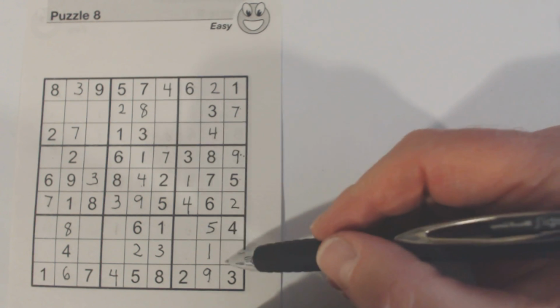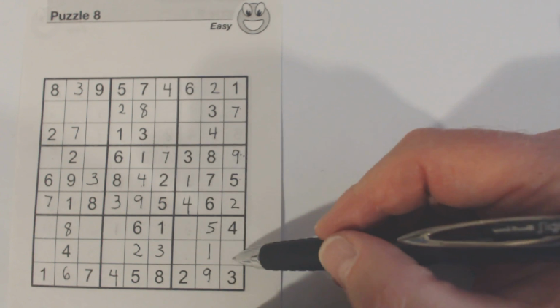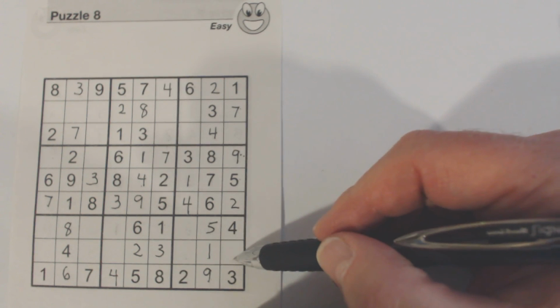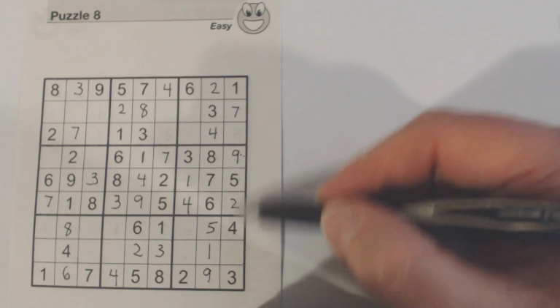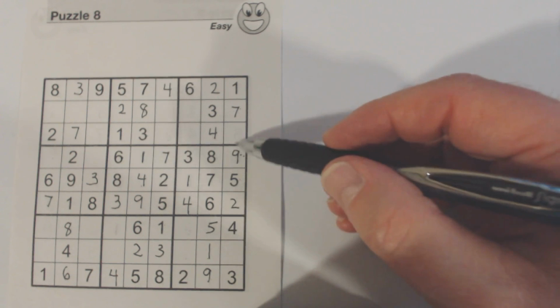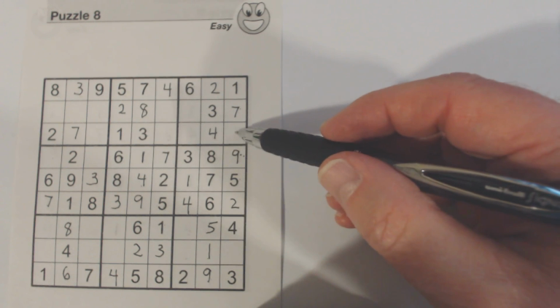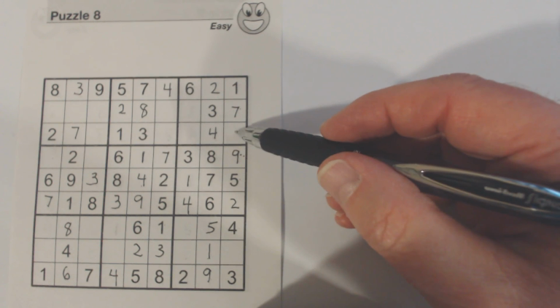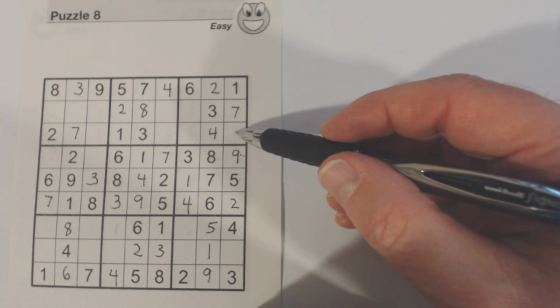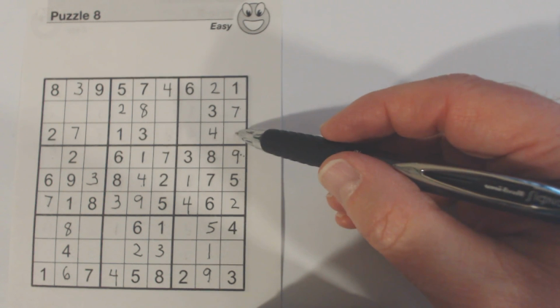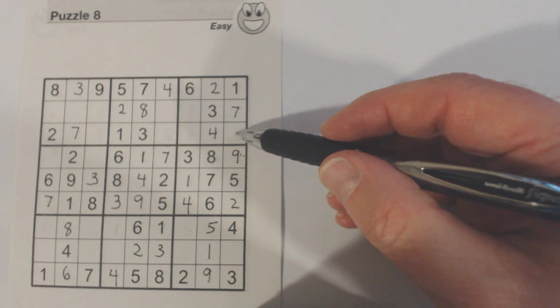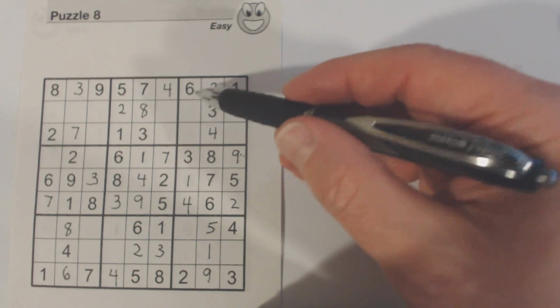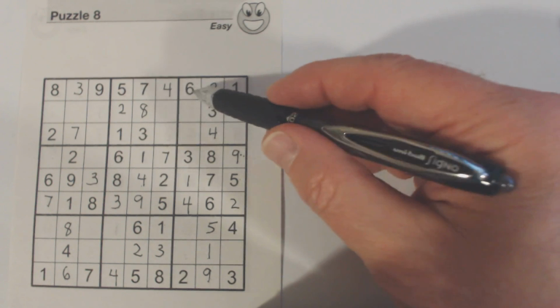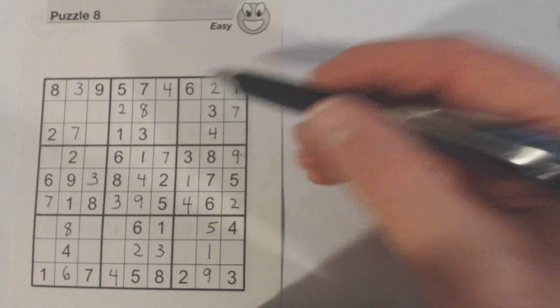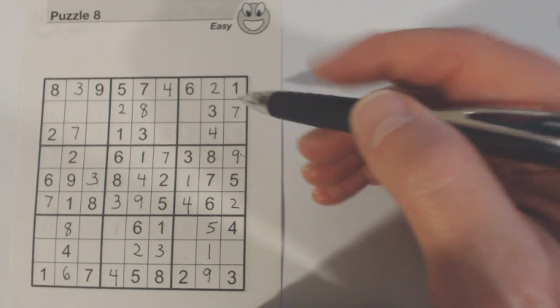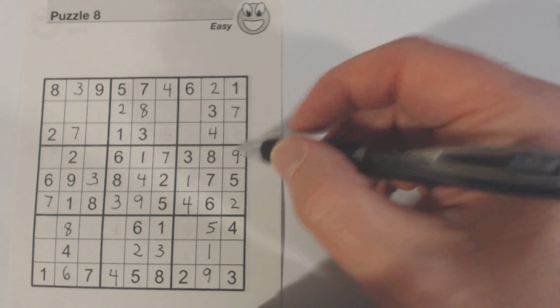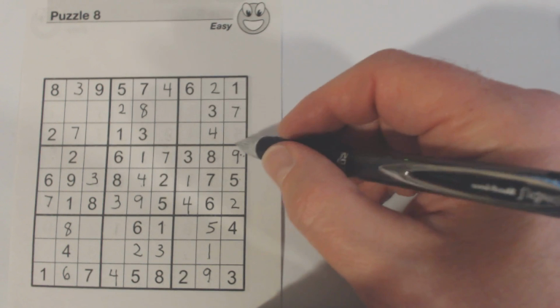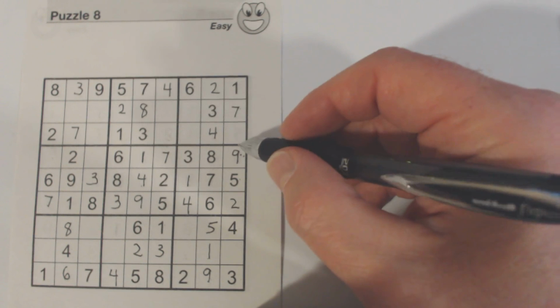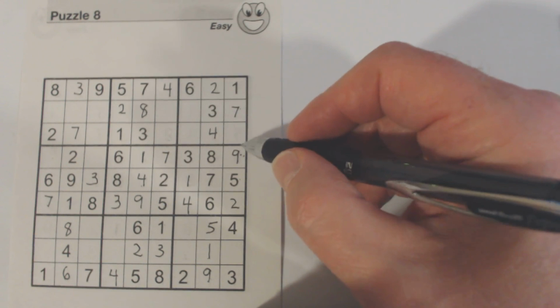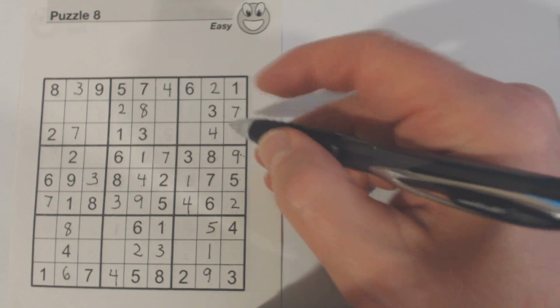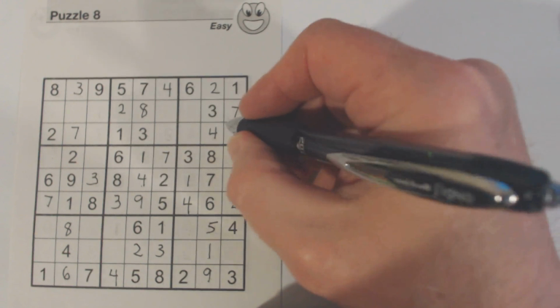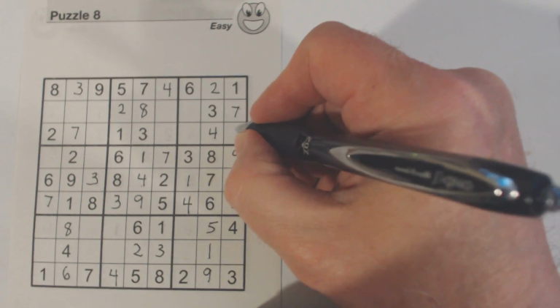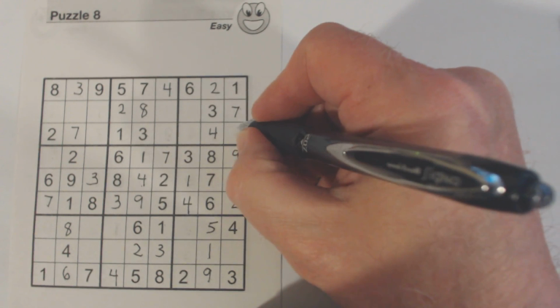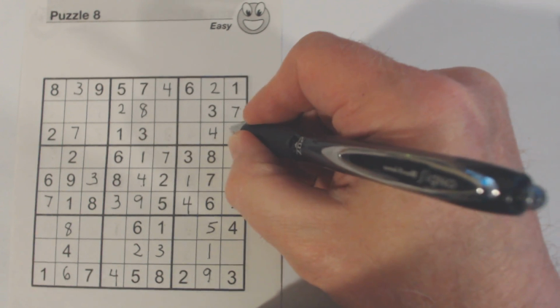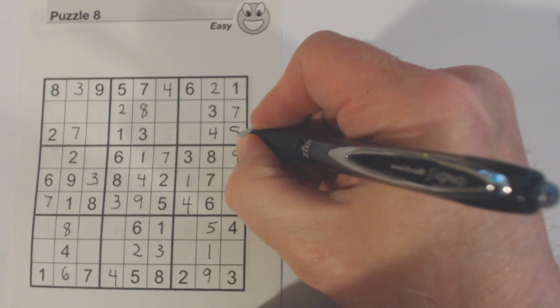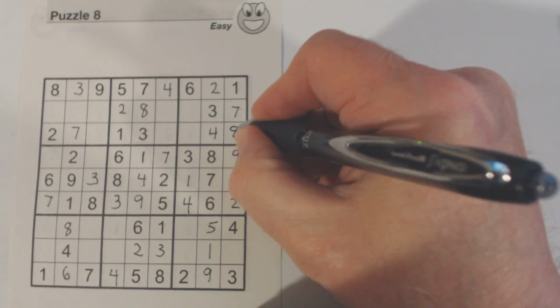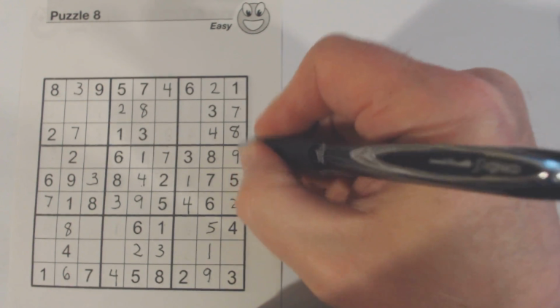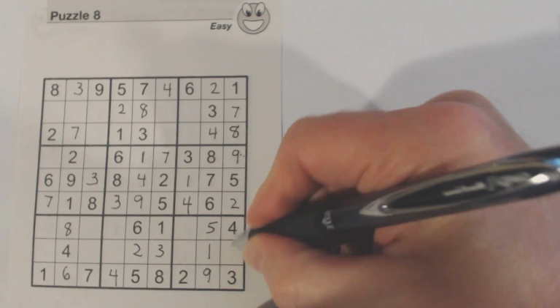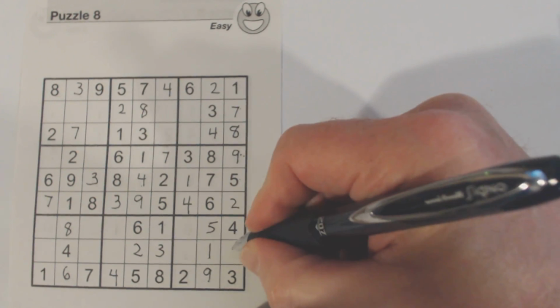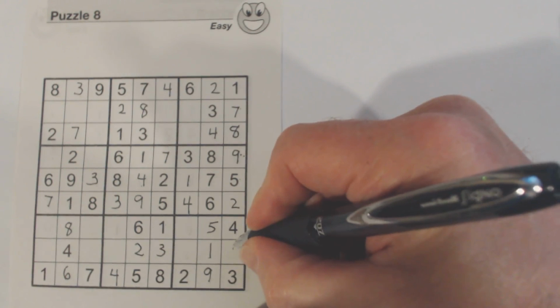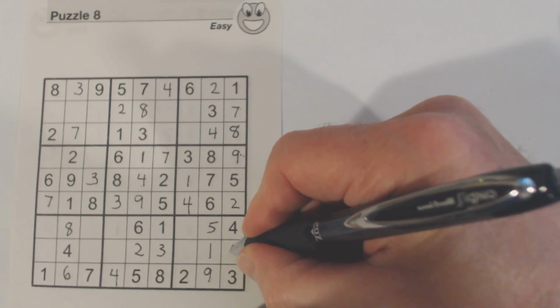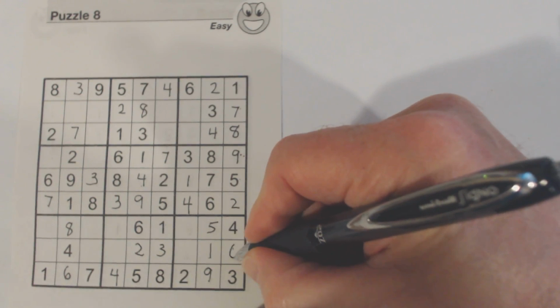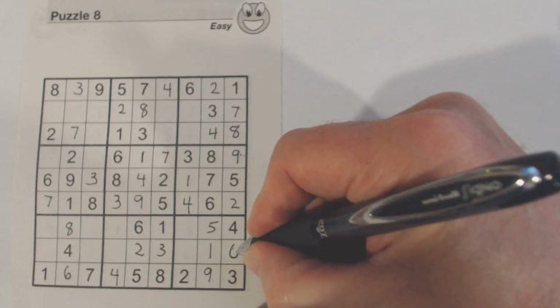Six and eight — oh, there's a six right there. So that's an eight and that's a six.